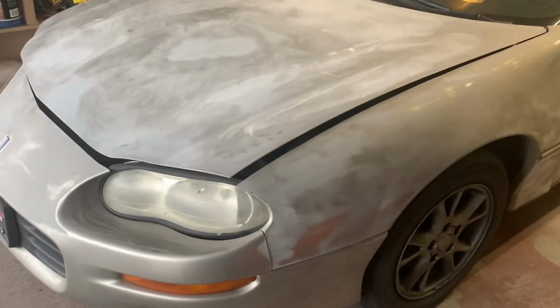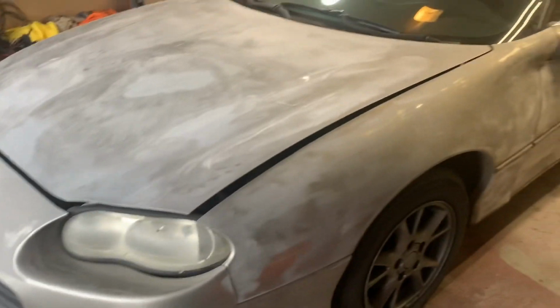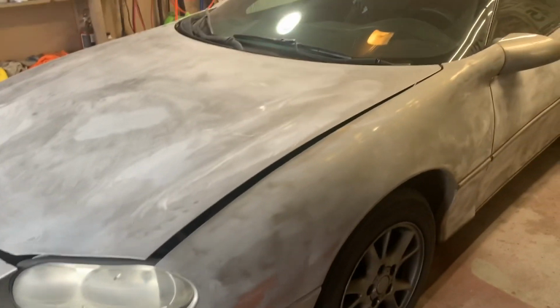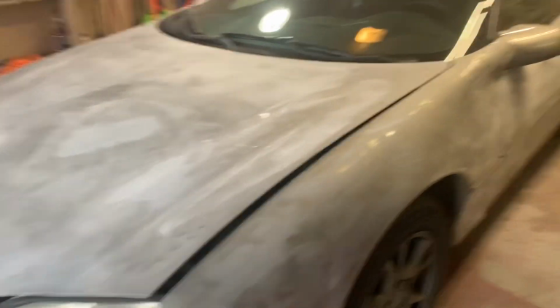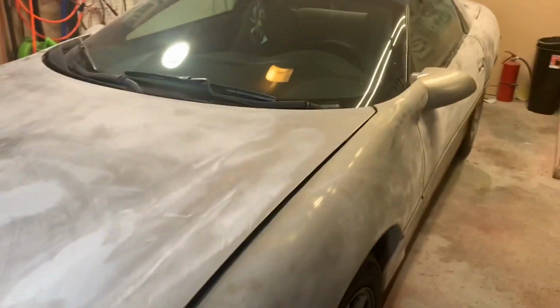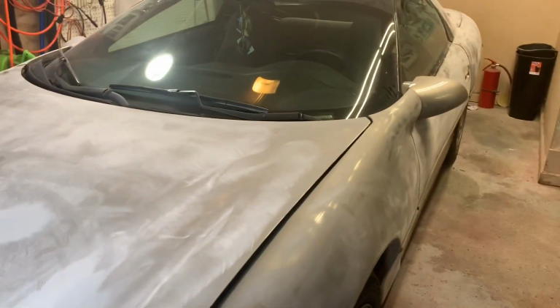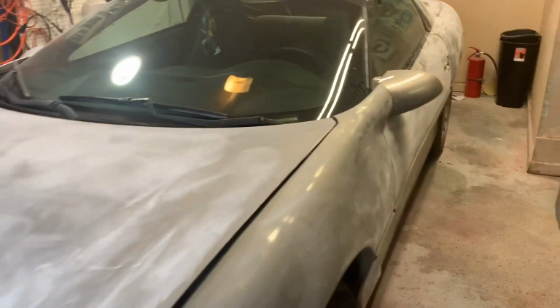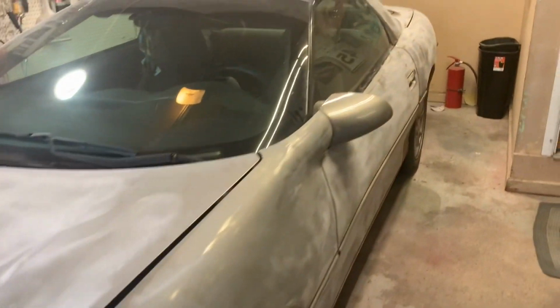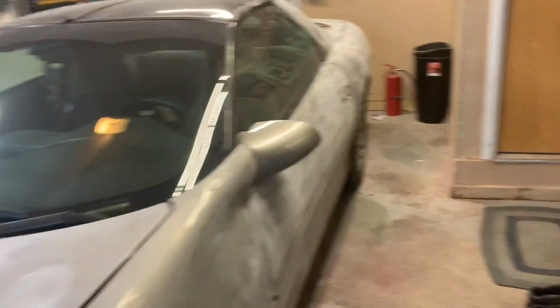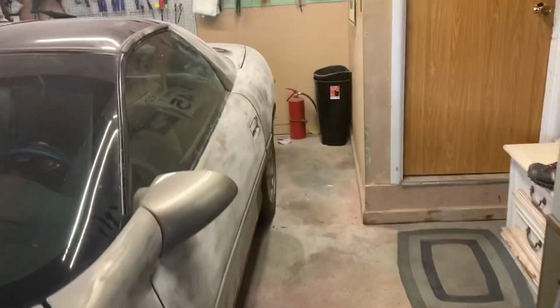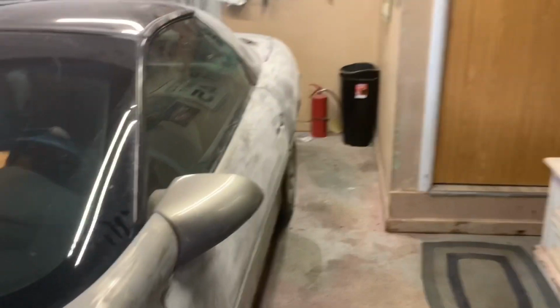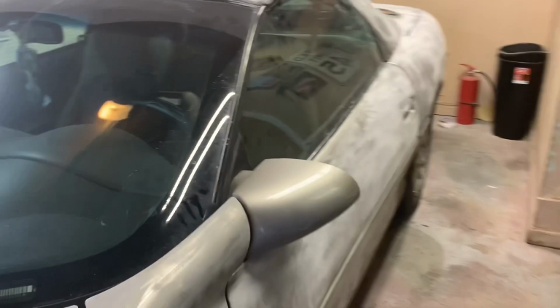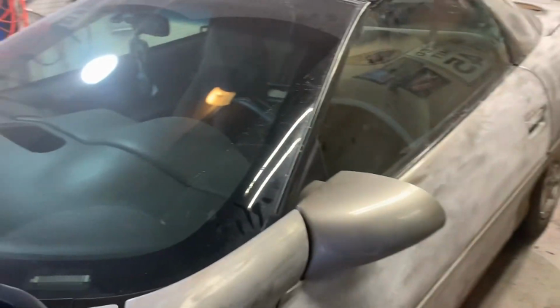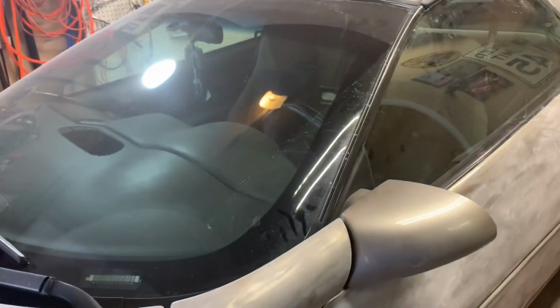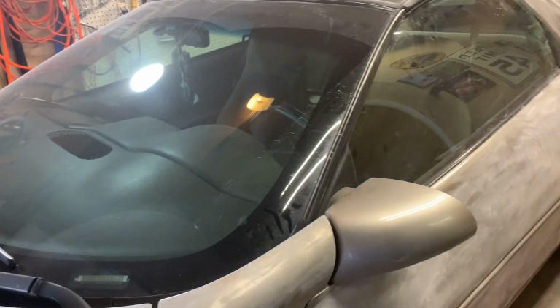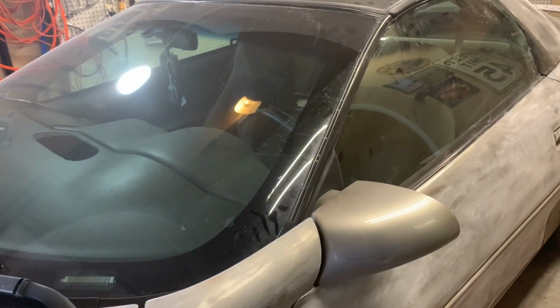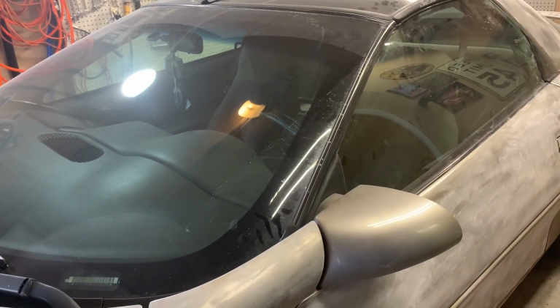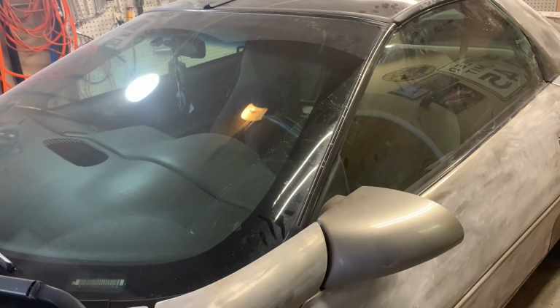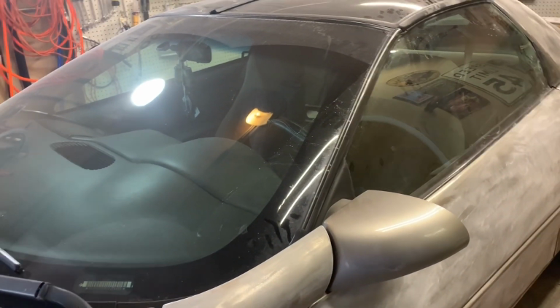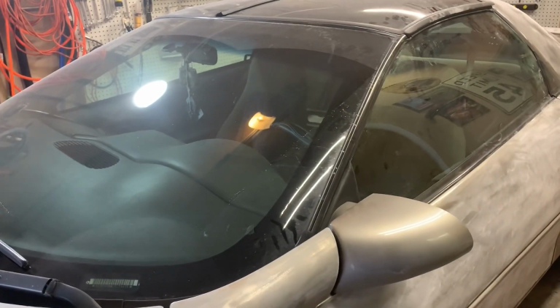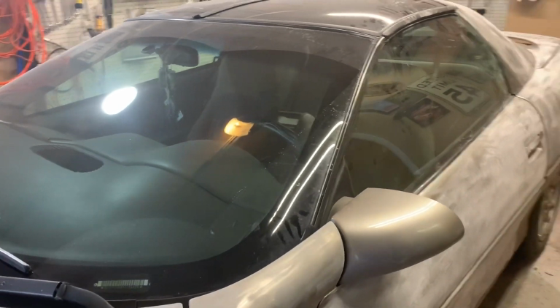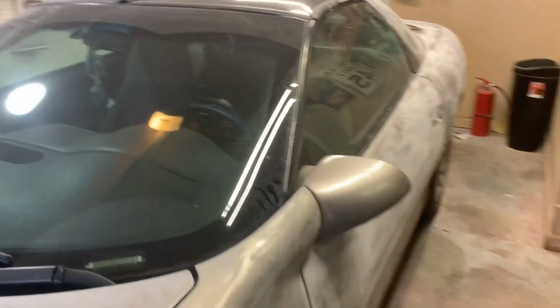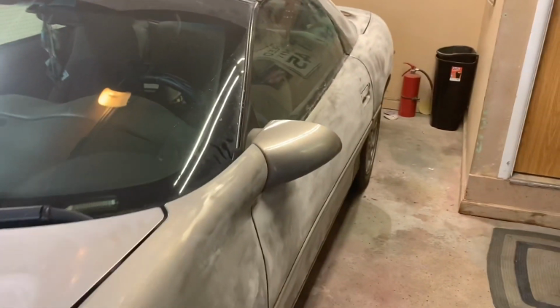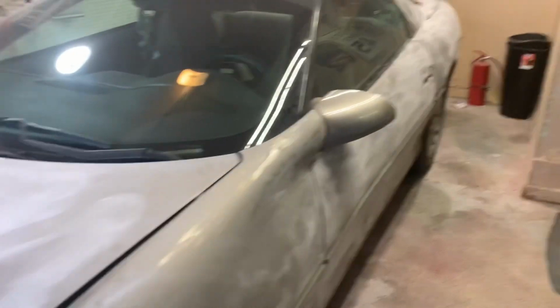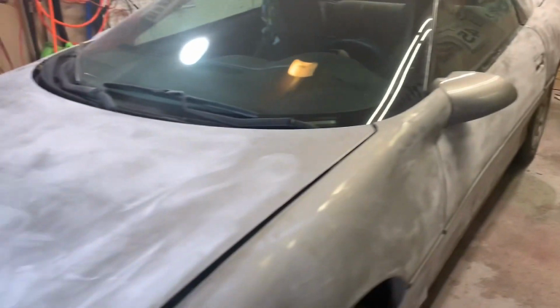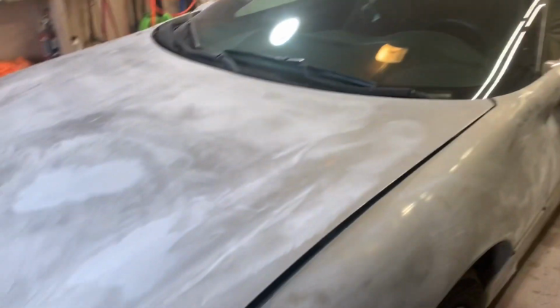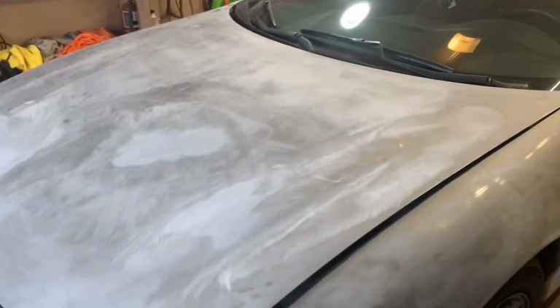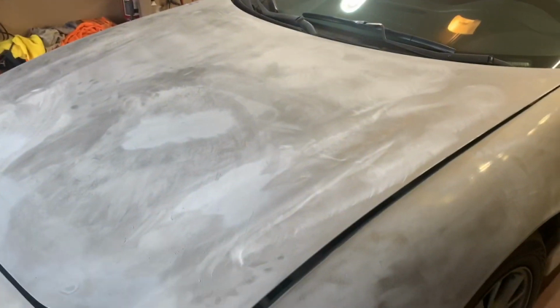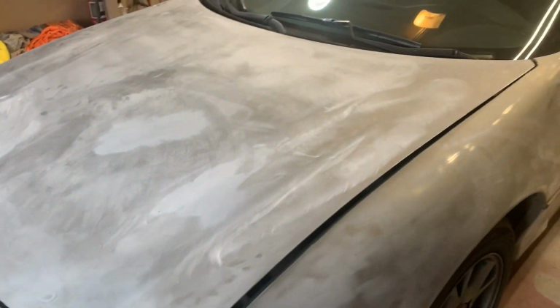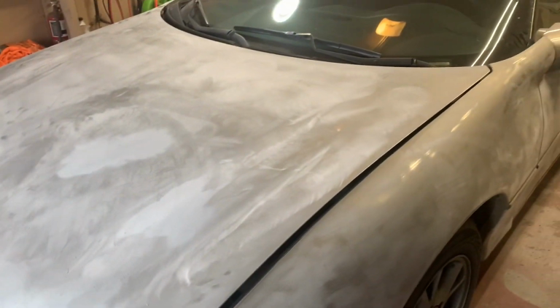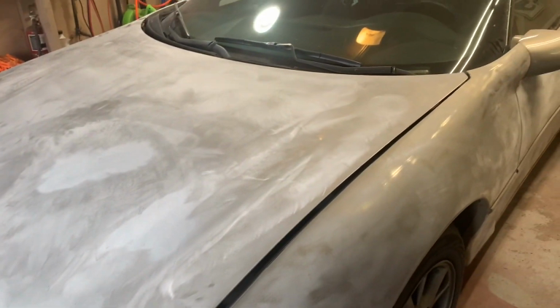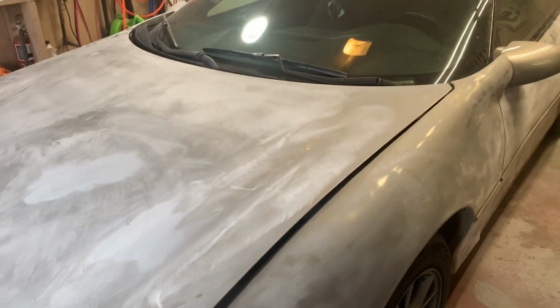Generally I only have a few days to do a paint job and I've actually got a week. So I'm kind of looking forward to doing a nice, complete job and hoping that it turns out well. But you'll see if I mess it up.